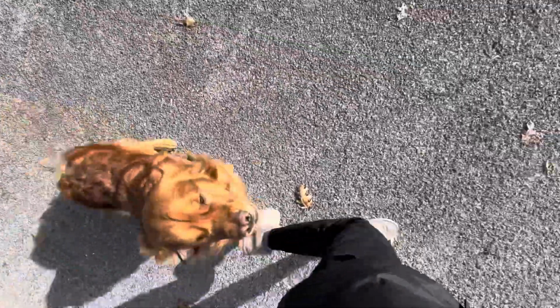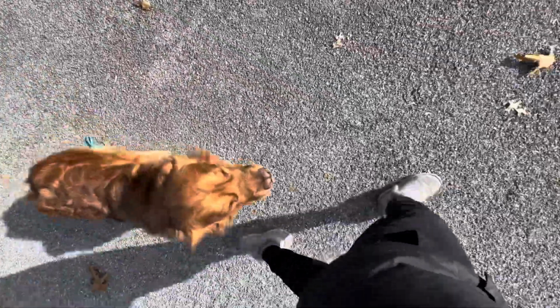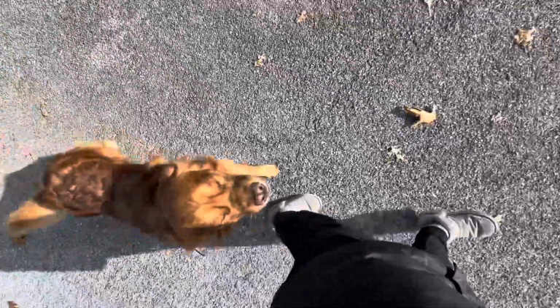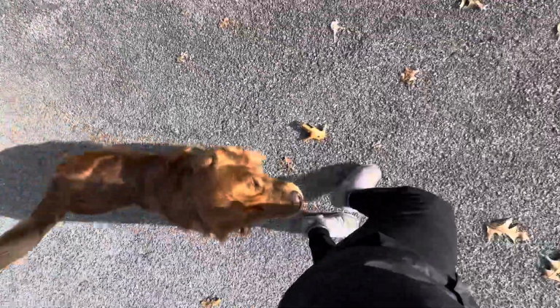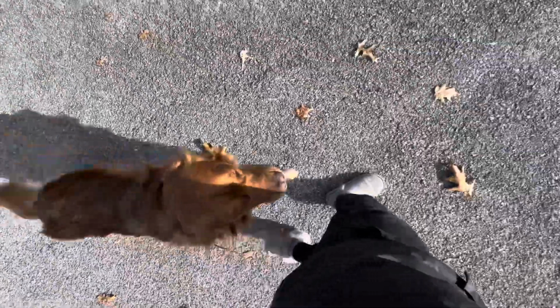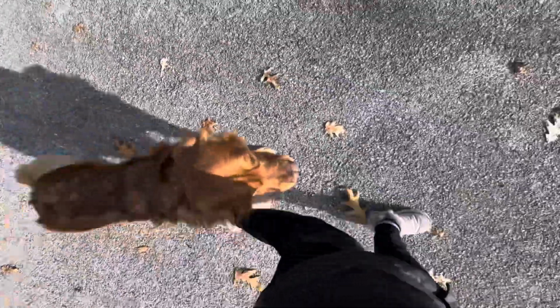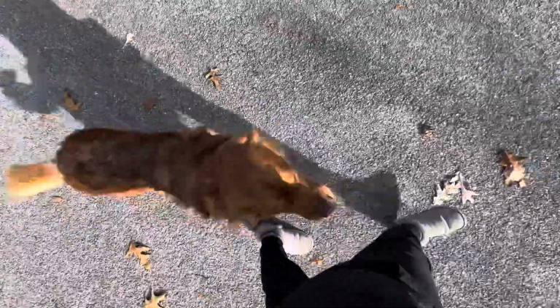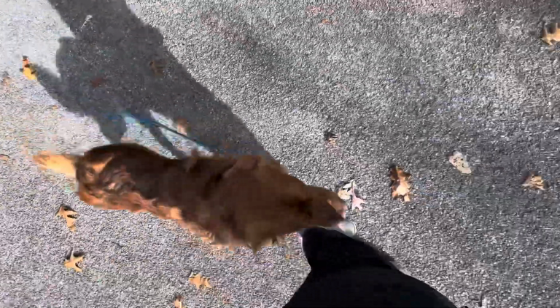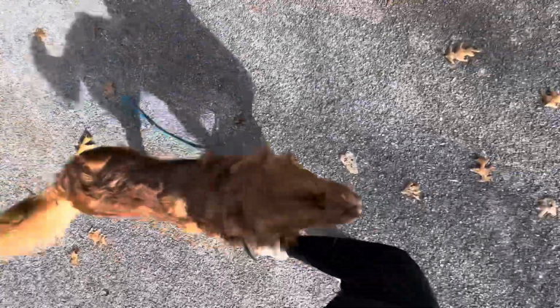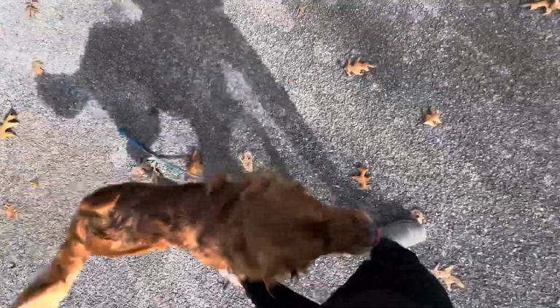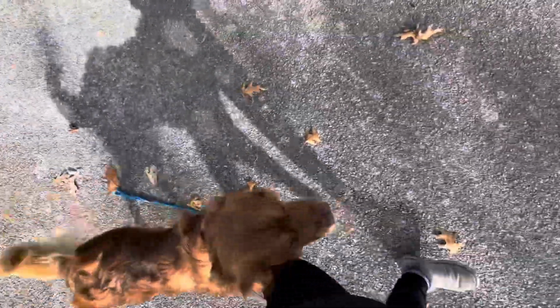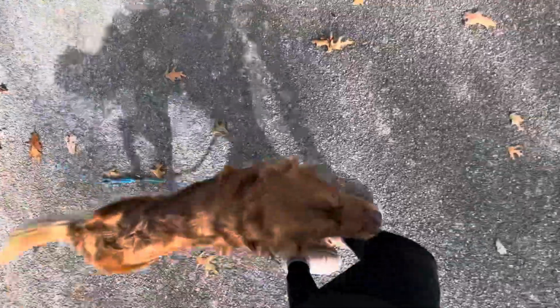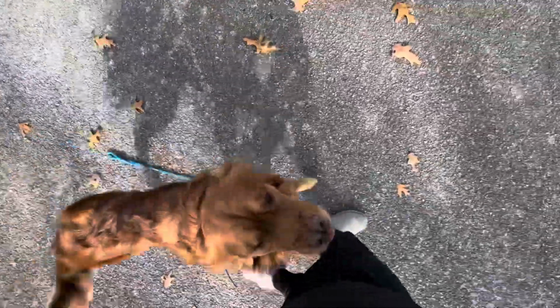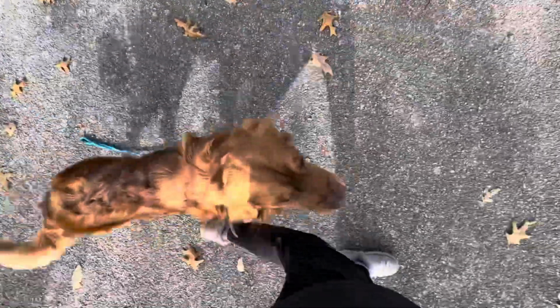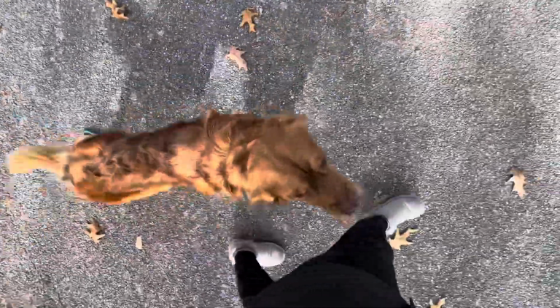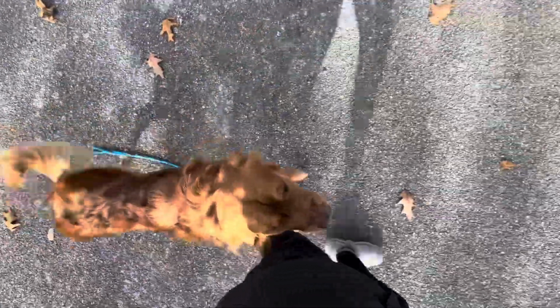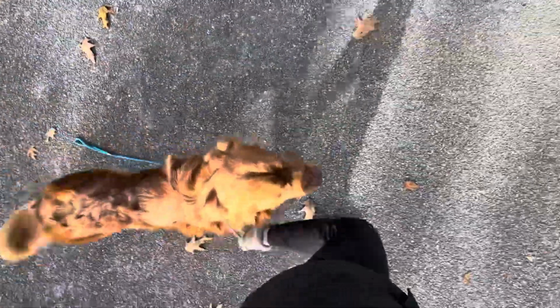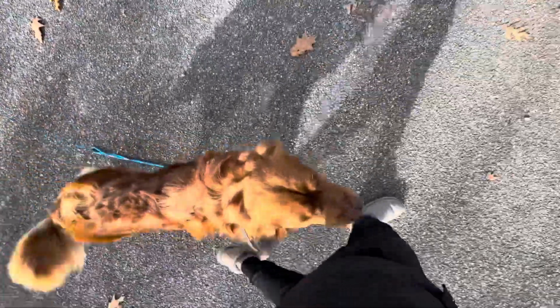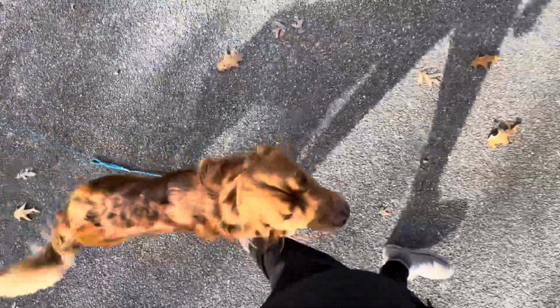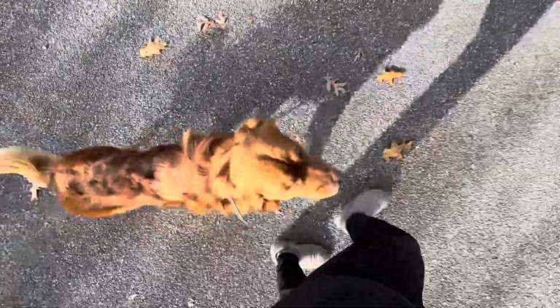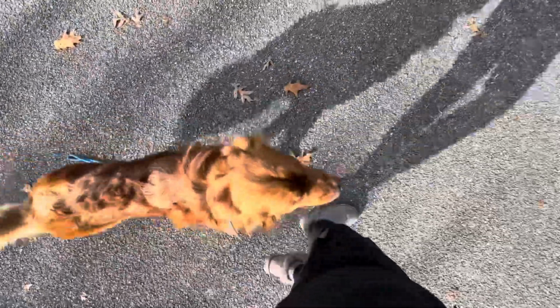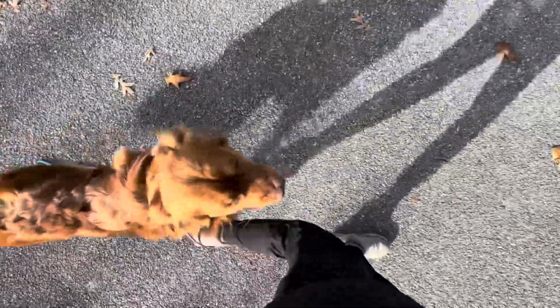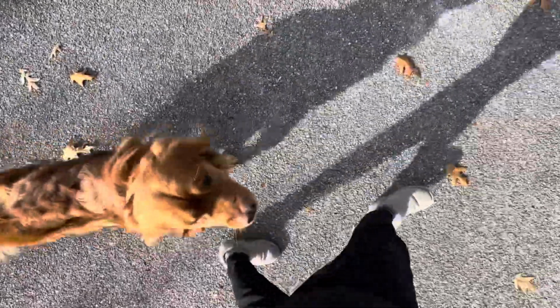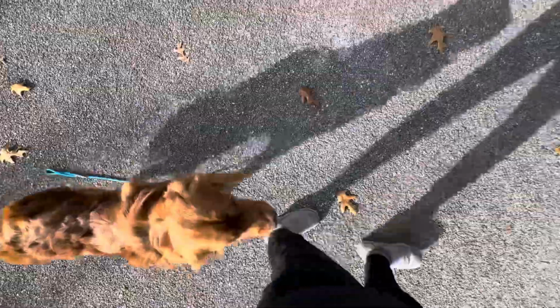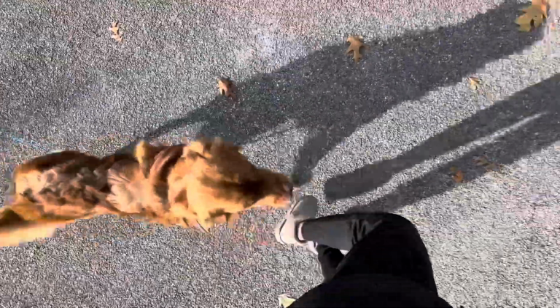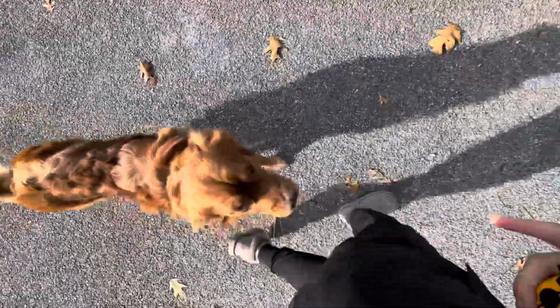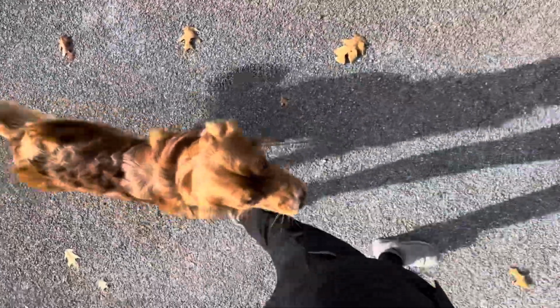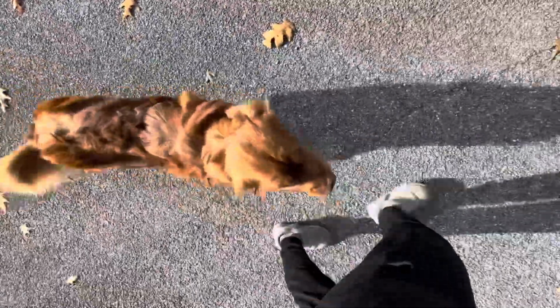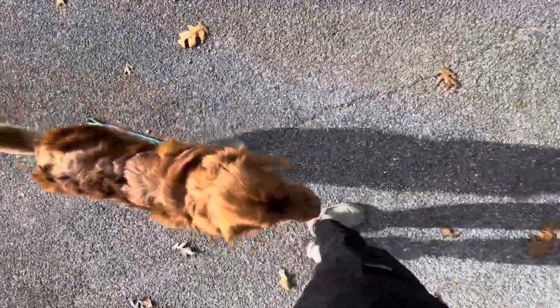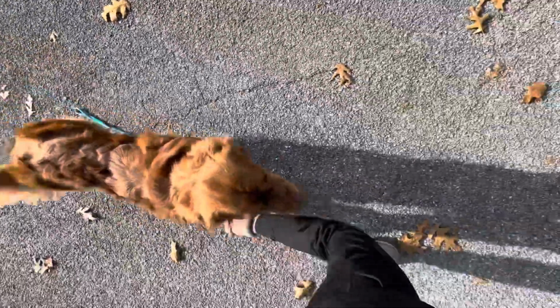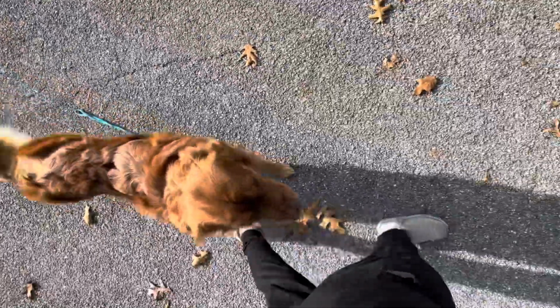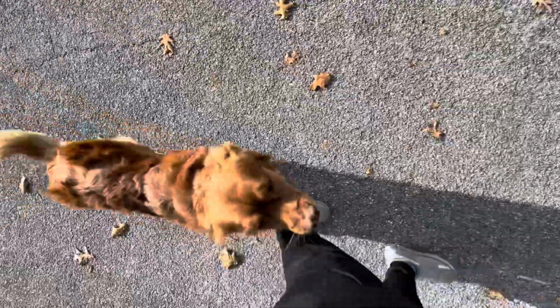Josh has been working really hard on his heel, which actually needed a lot of work because he would just randomly leave position. So now we've got this wonderful heel off-leash.